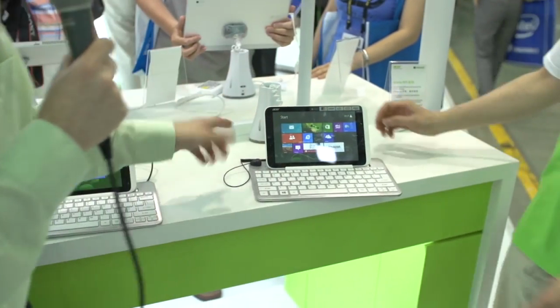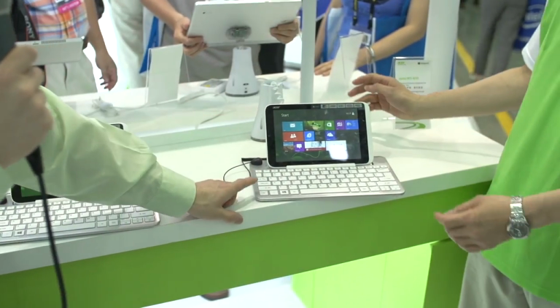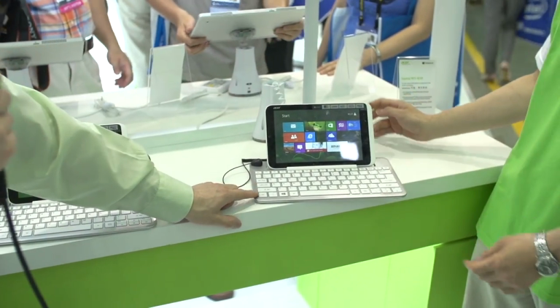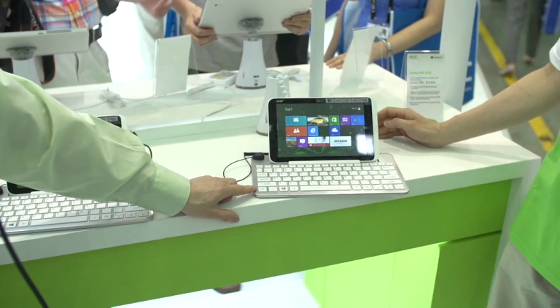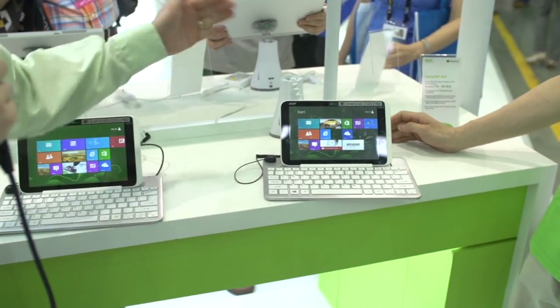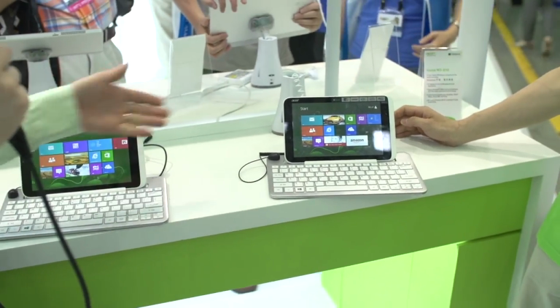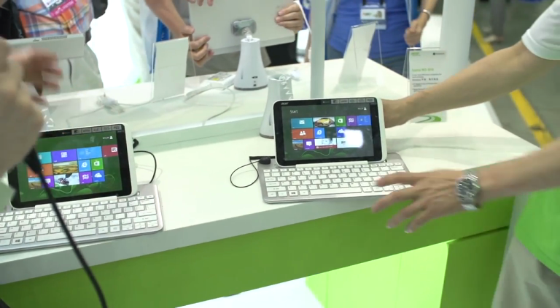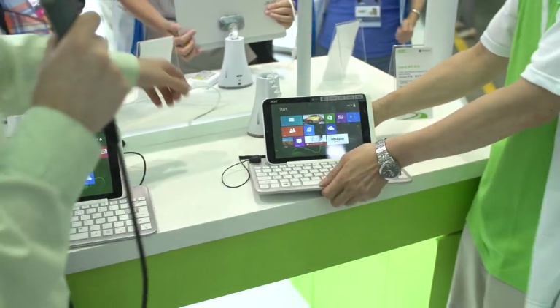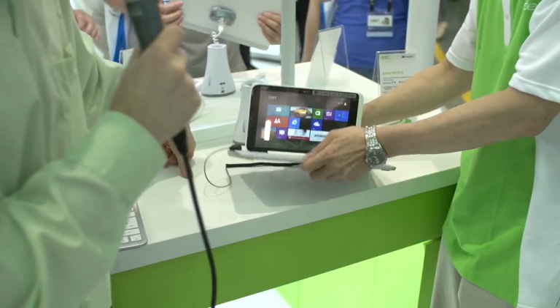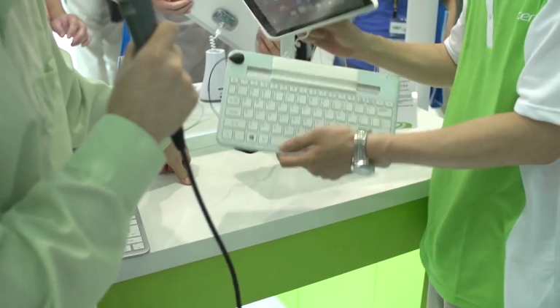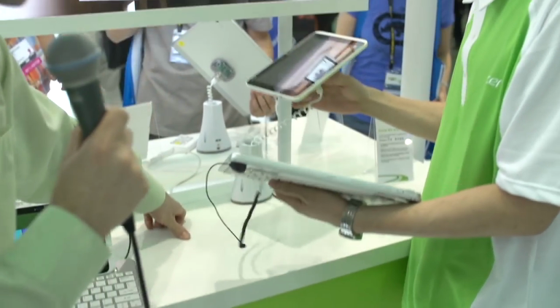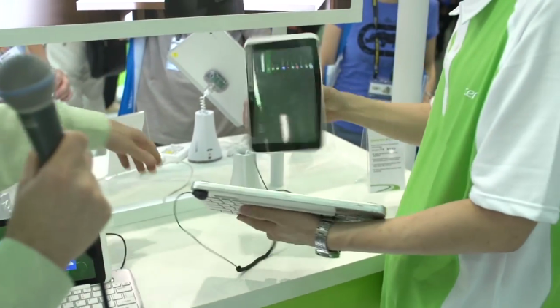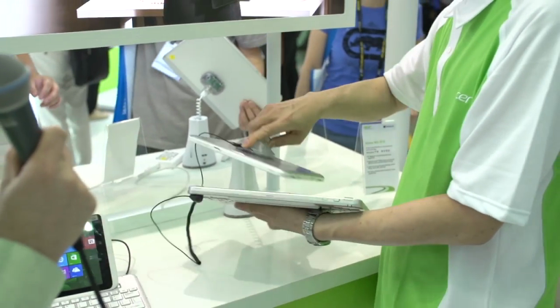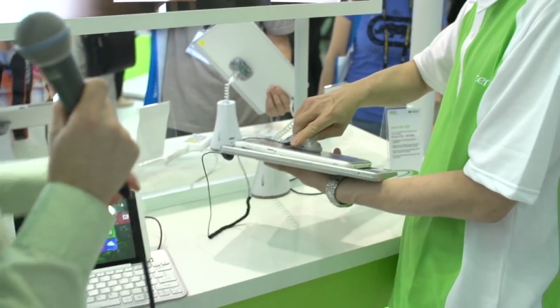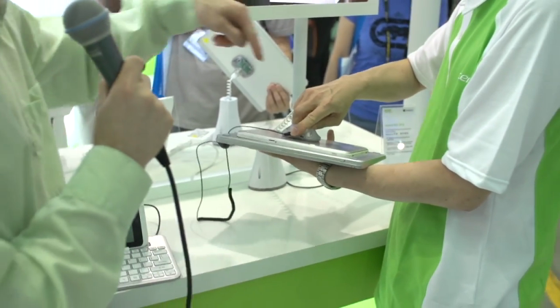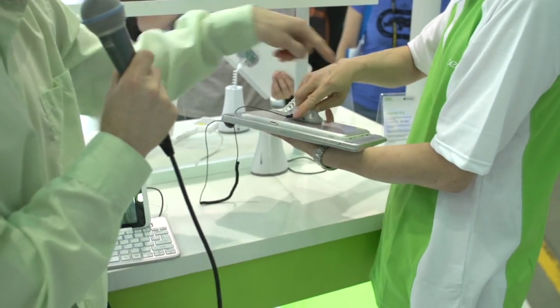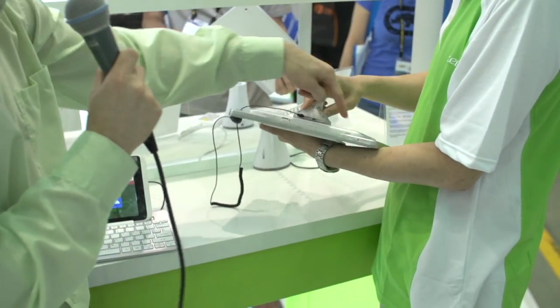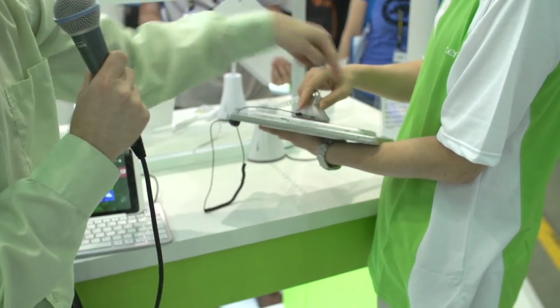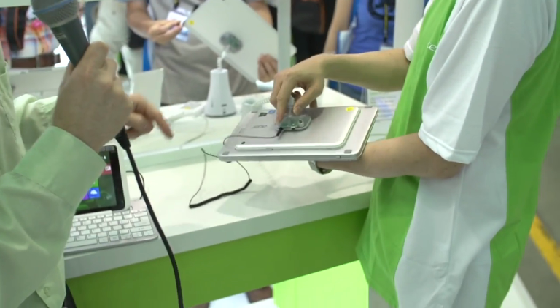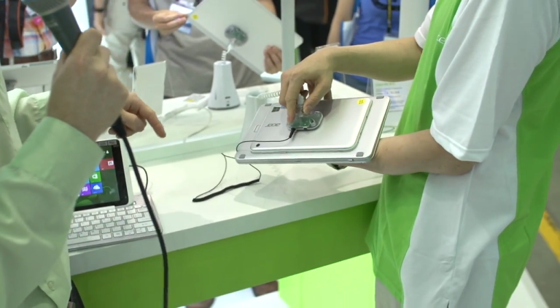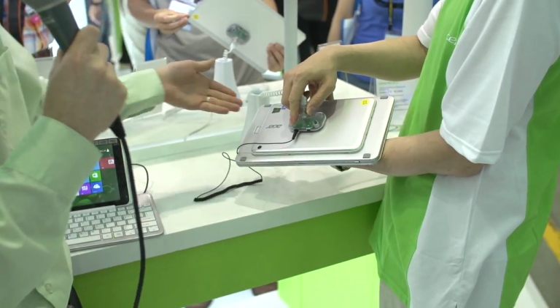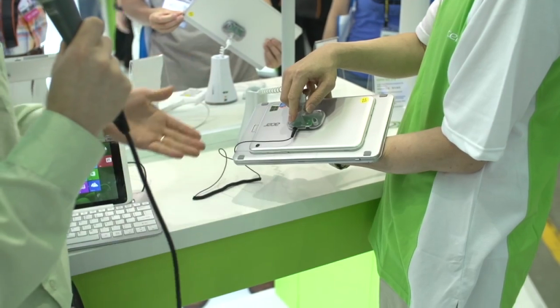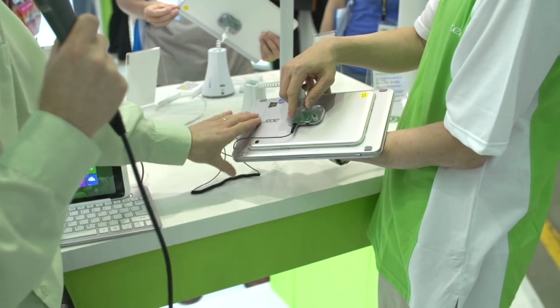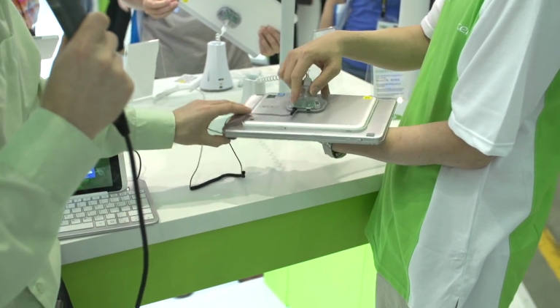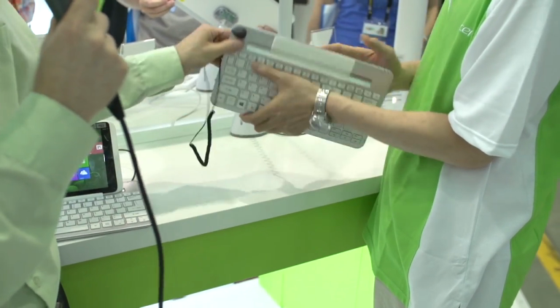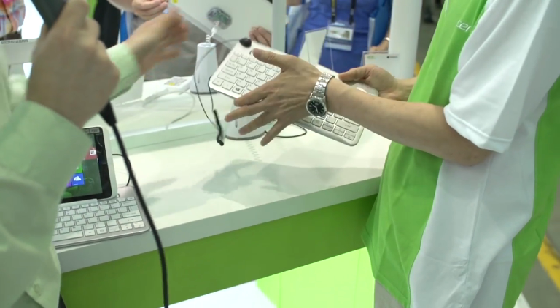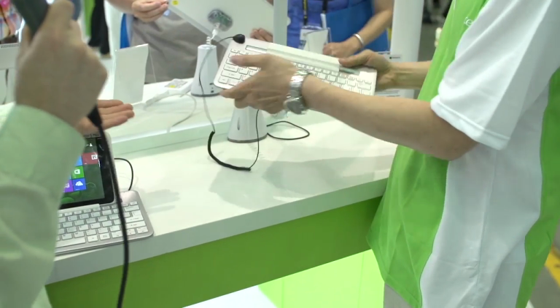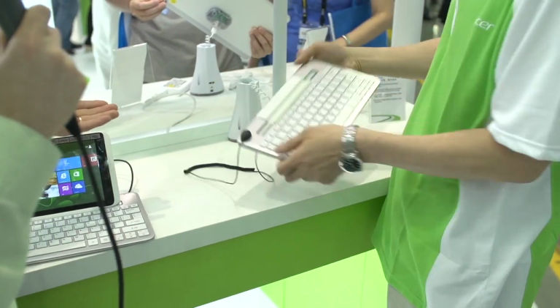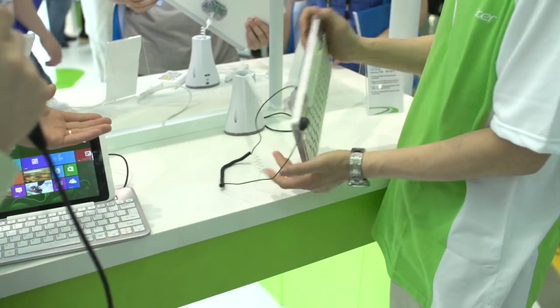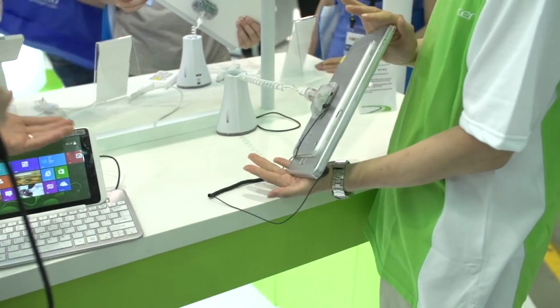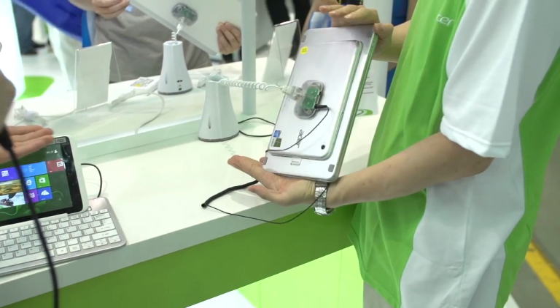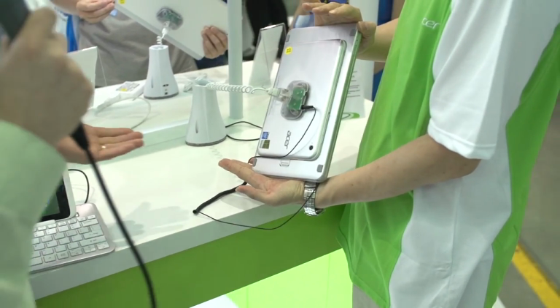It comes with the keyboard dock — or it doesn't, depending on the region. But it clips in on the speaker ports down at the bottom and stays in place. Now you can chuck it in your bag and you're ready to take it with you on the go.